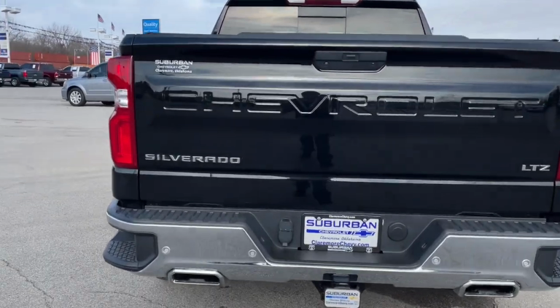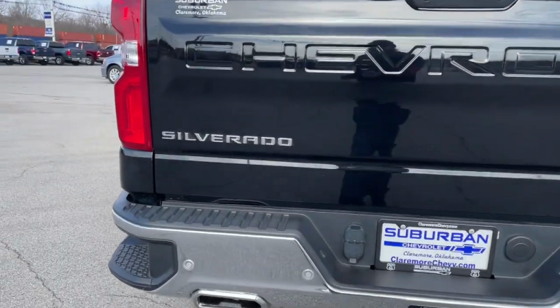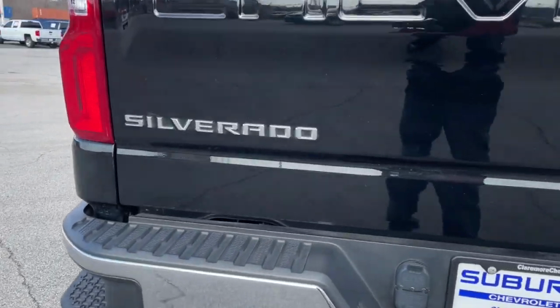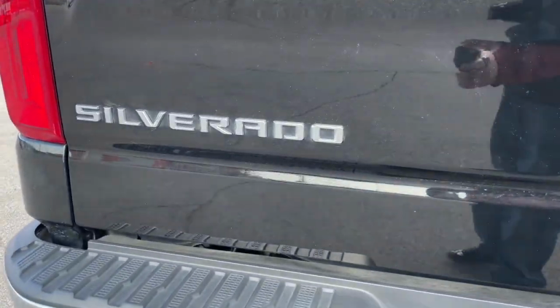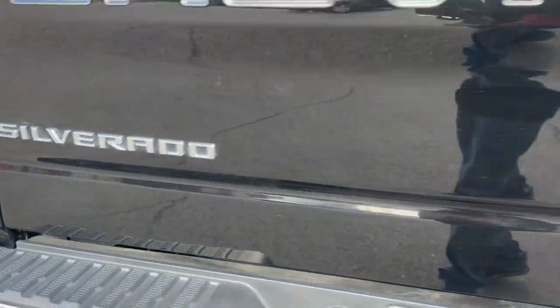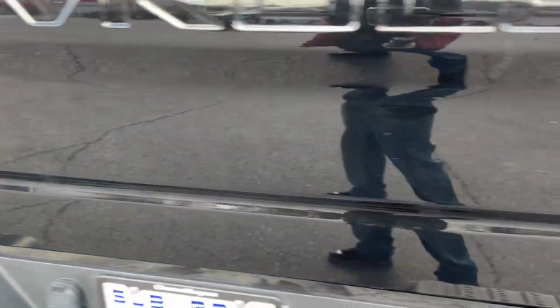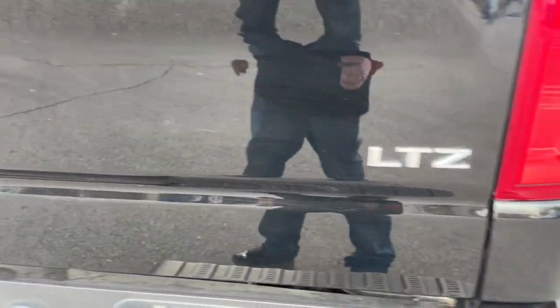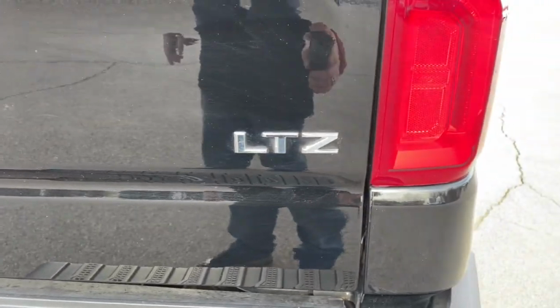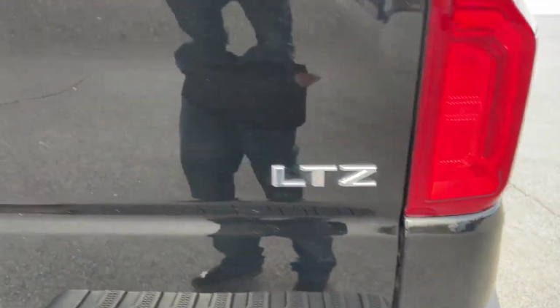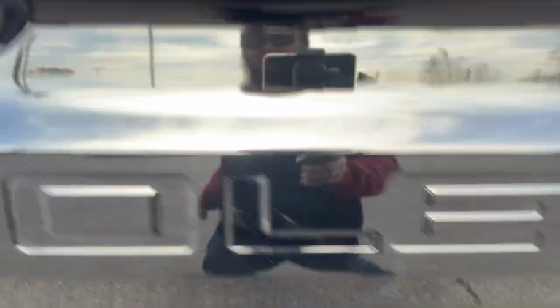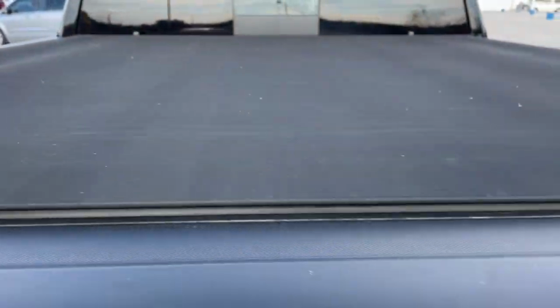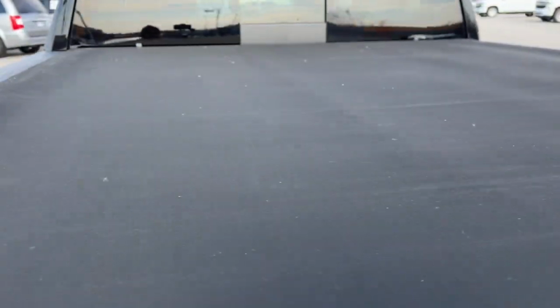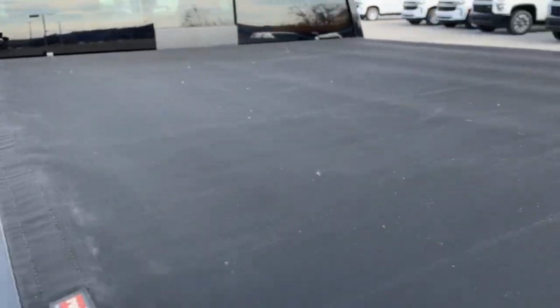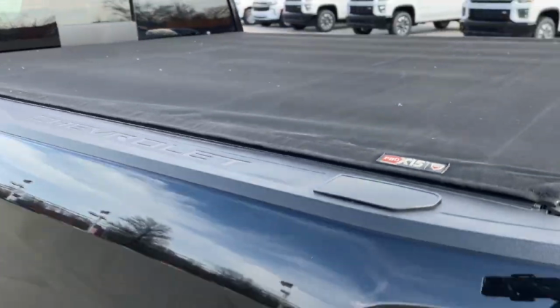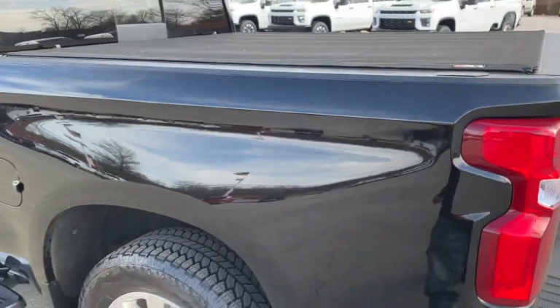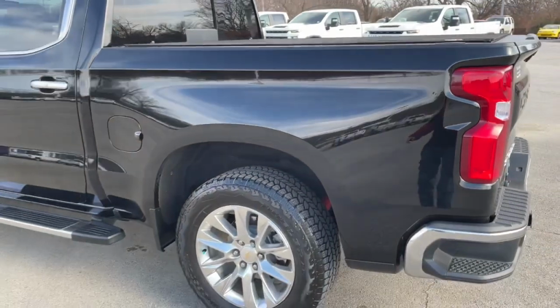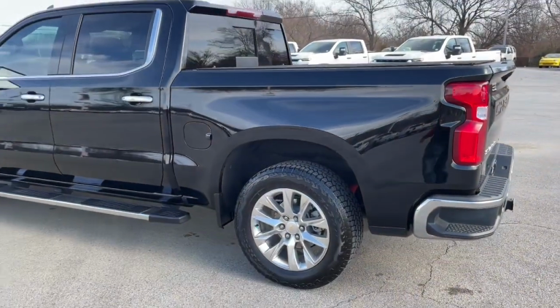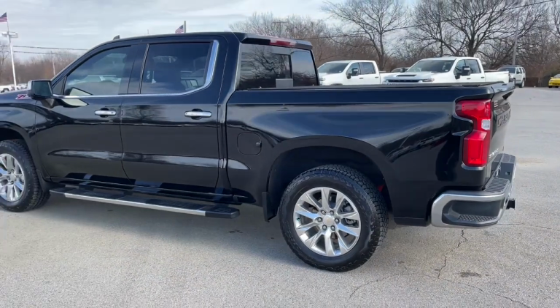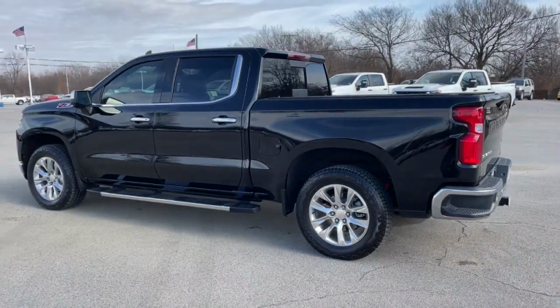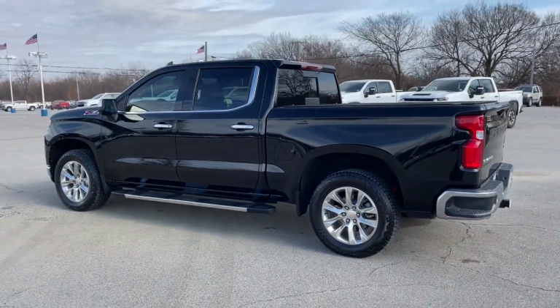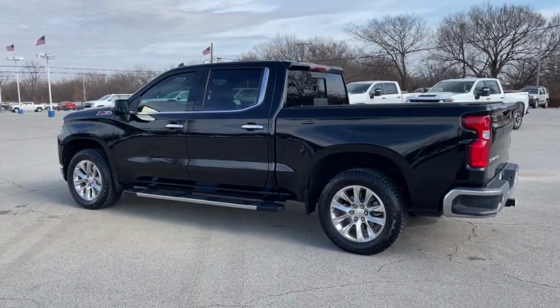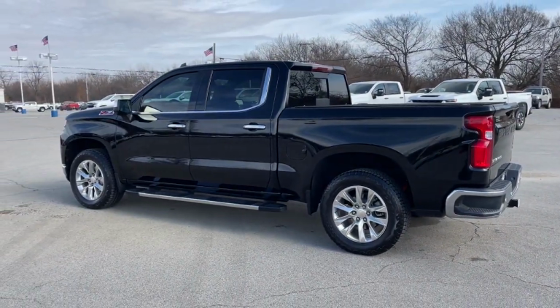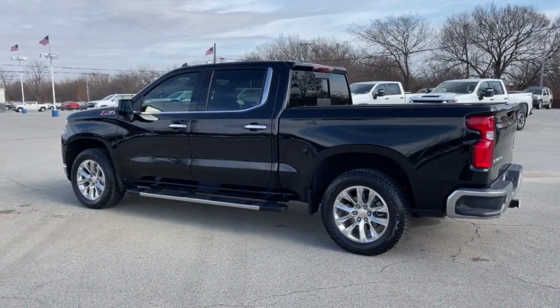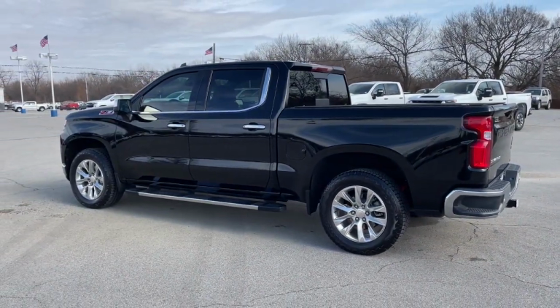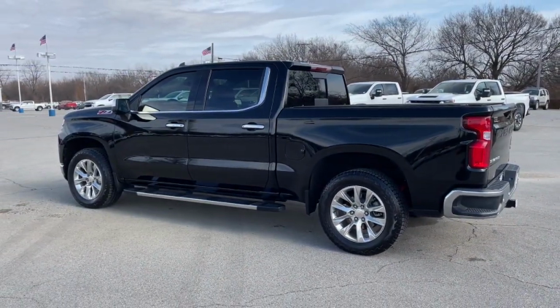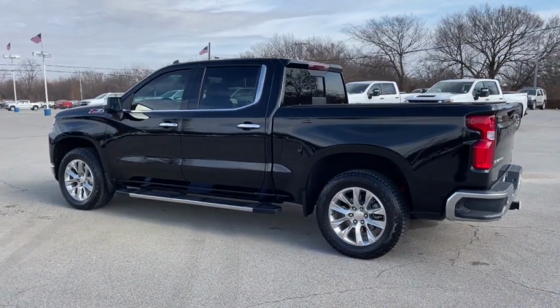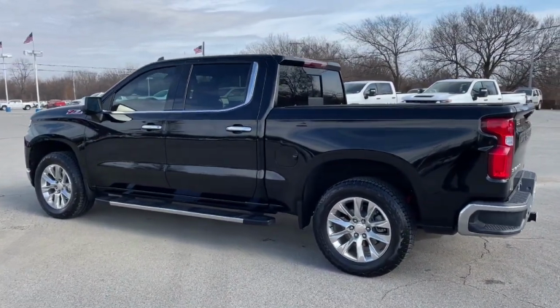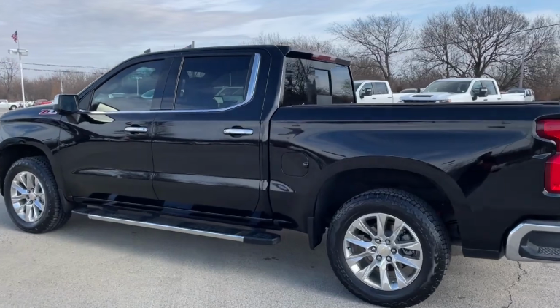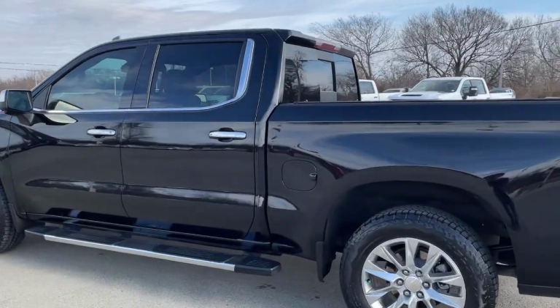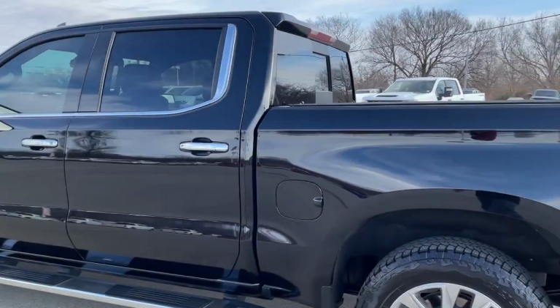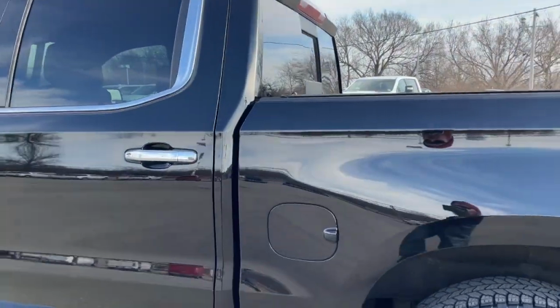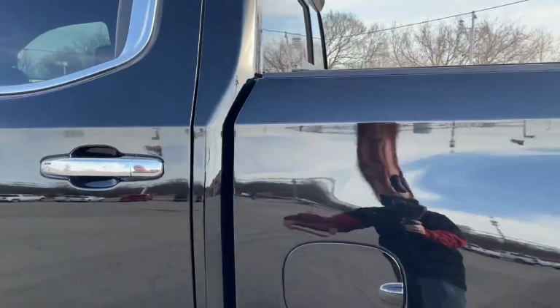These are just some of the great options this vehicle comes with: keyless entry, backup camera, heated mirrors, four-wheel drive, power passenger seat, keyless start, remote engine start, satellite radio, fog lamps, and power driver seat.